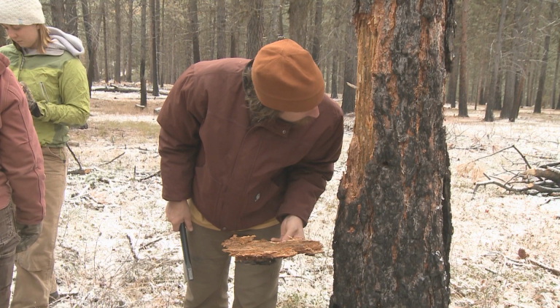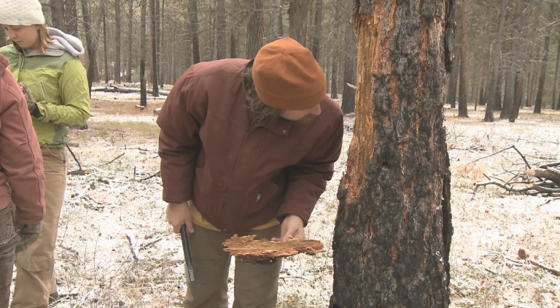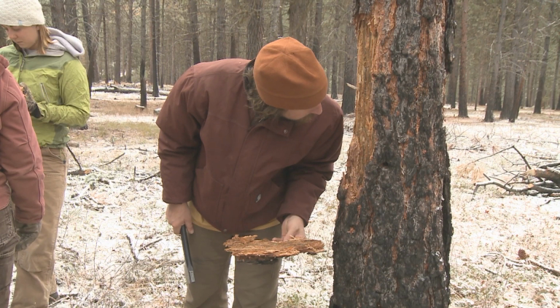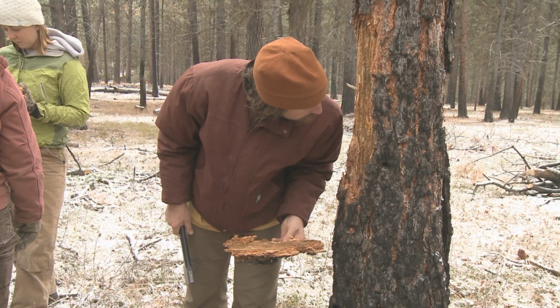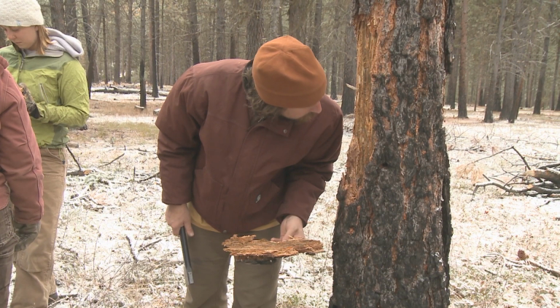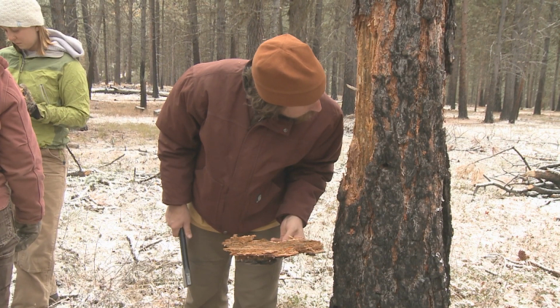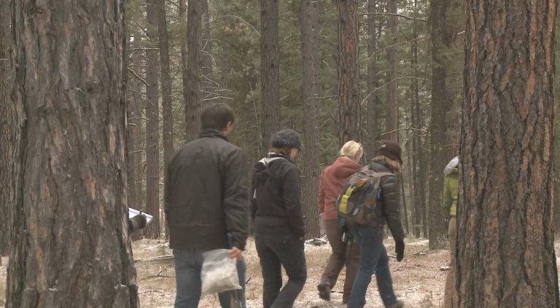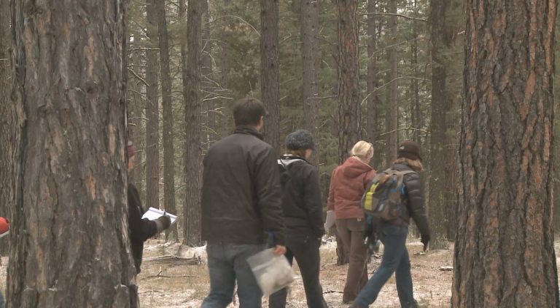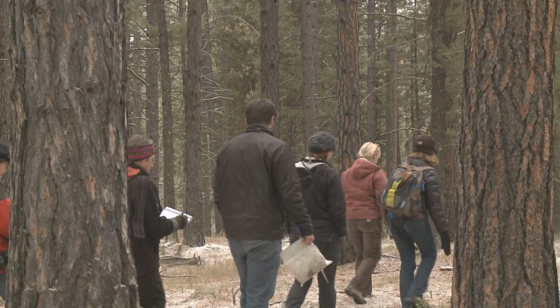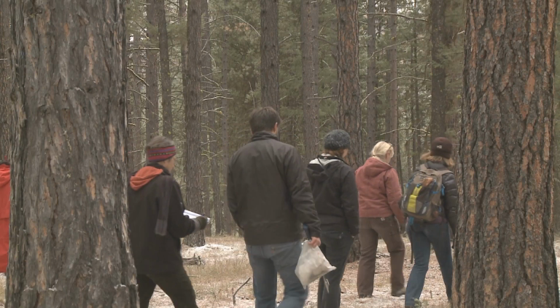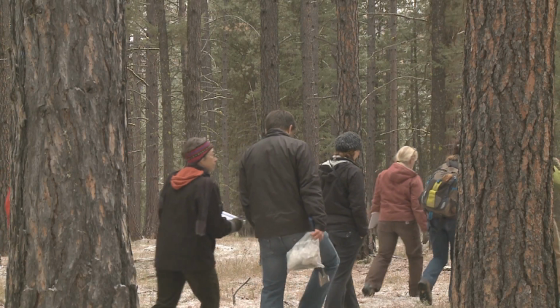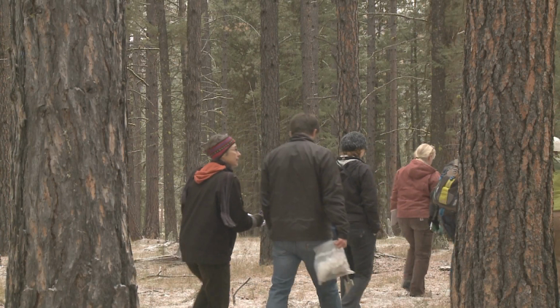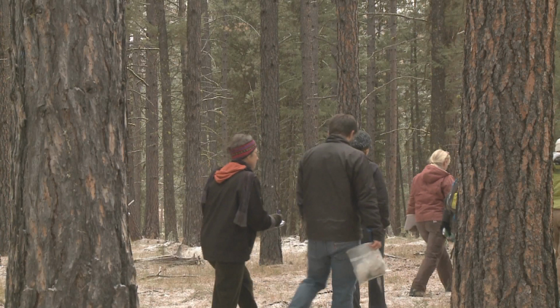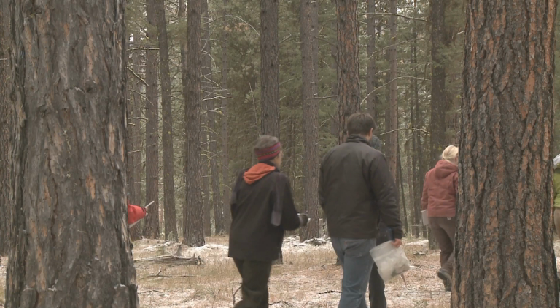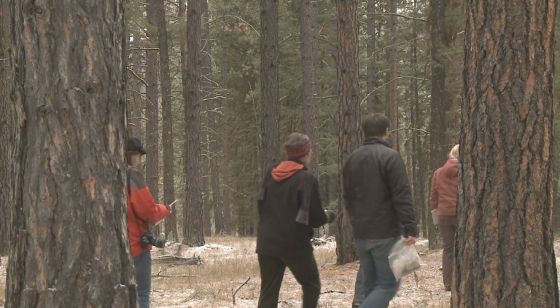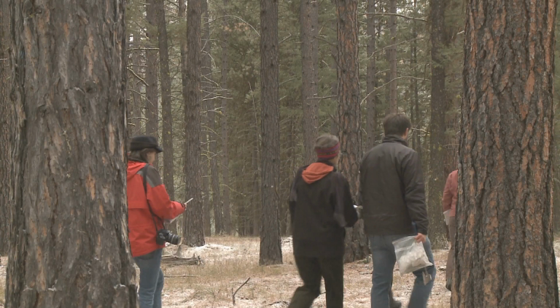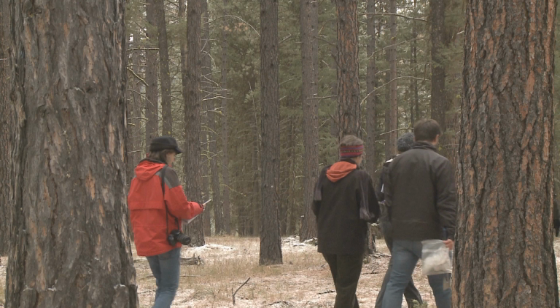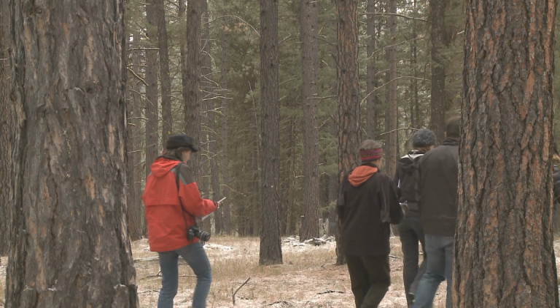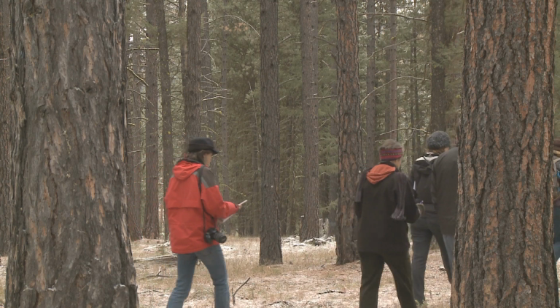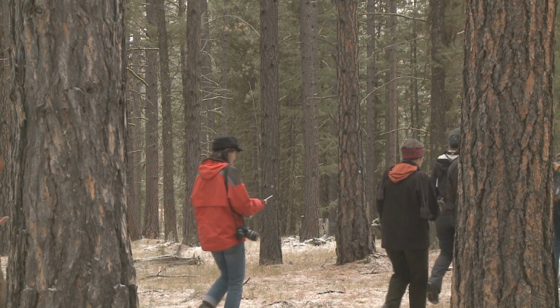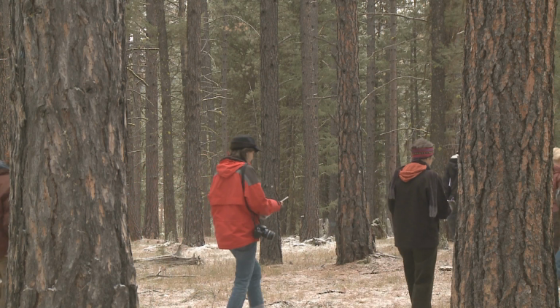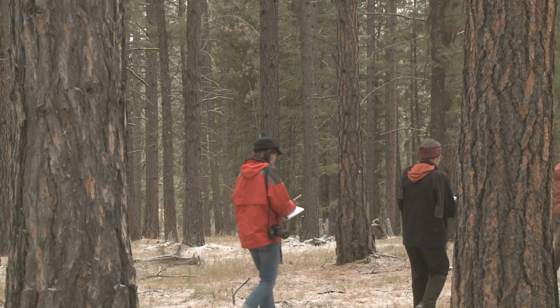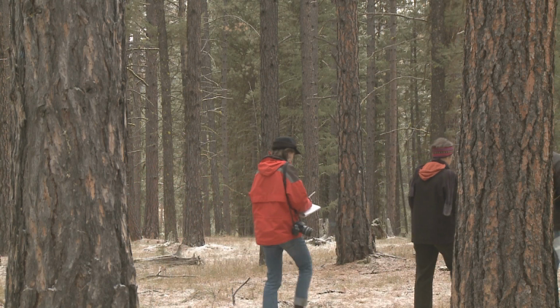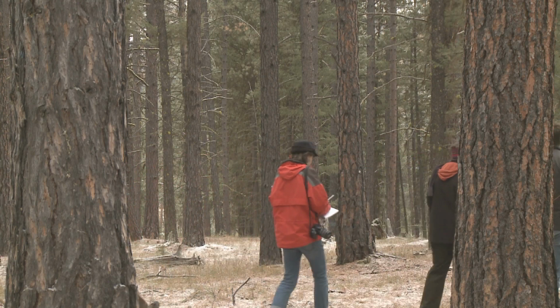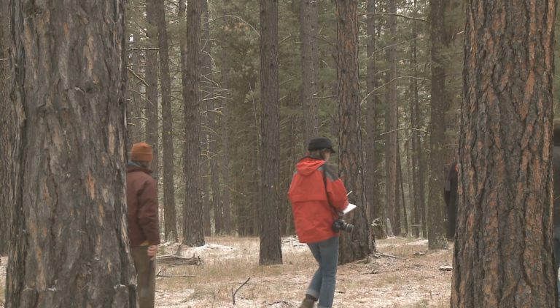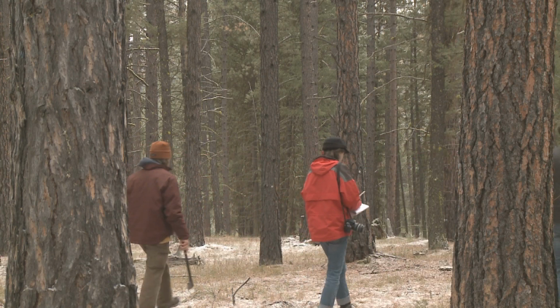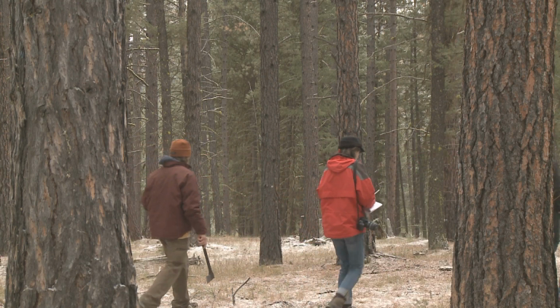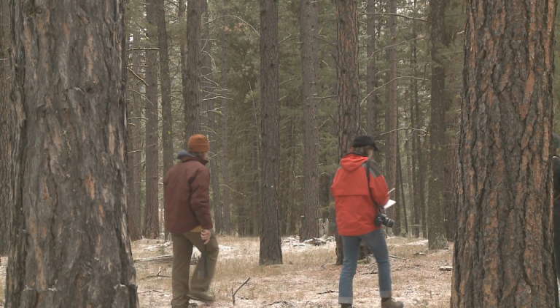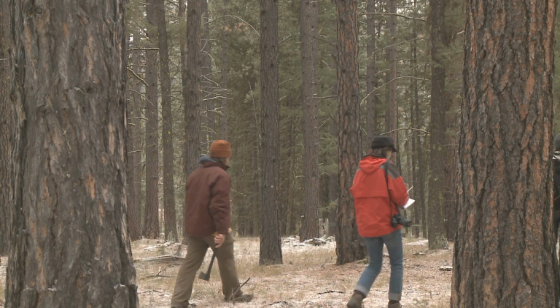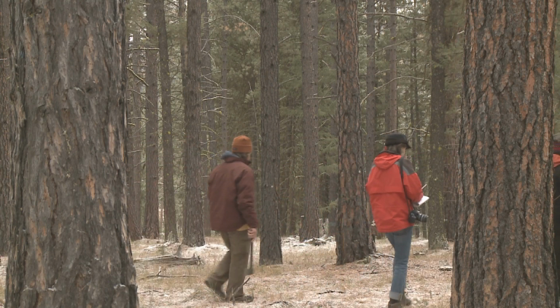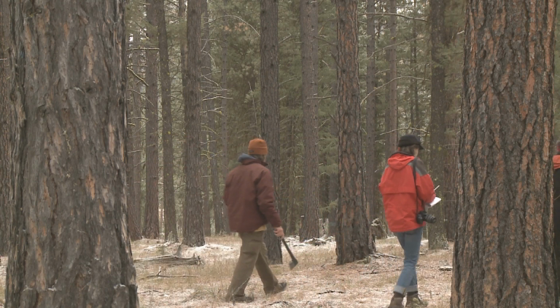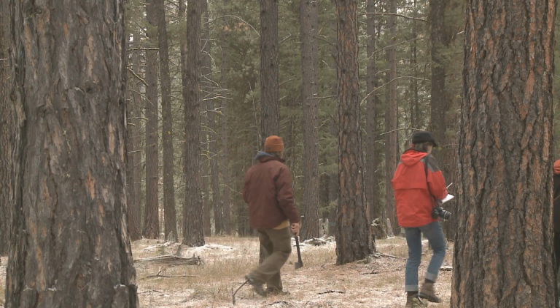According to the U.S. Forest Service, in 2010 roughly 10 percent of Montana's forests were infested. Reporting for UM News, I'm Faith Cronin.